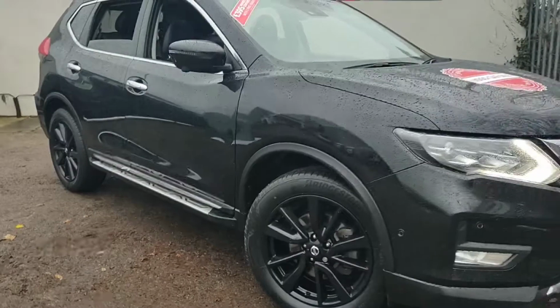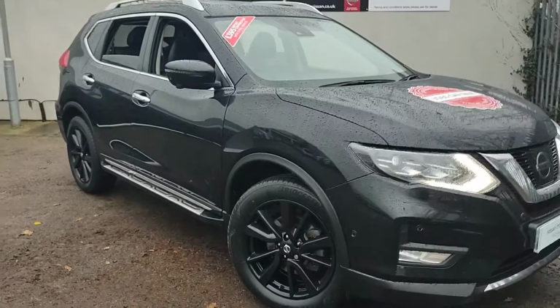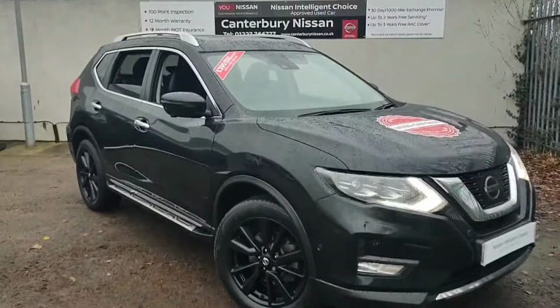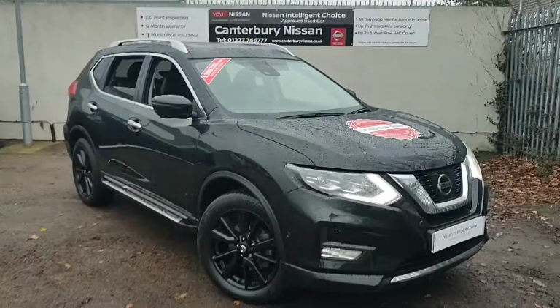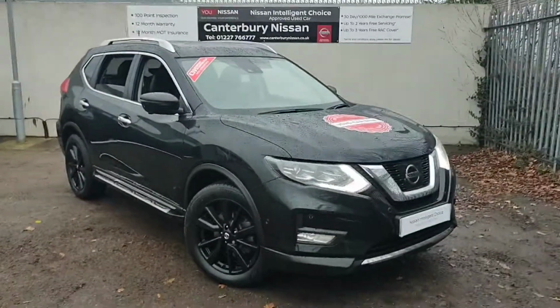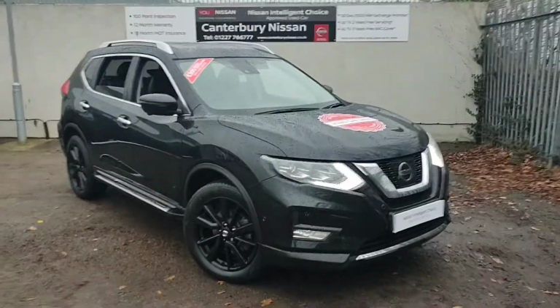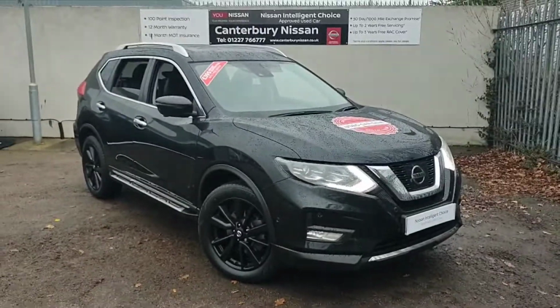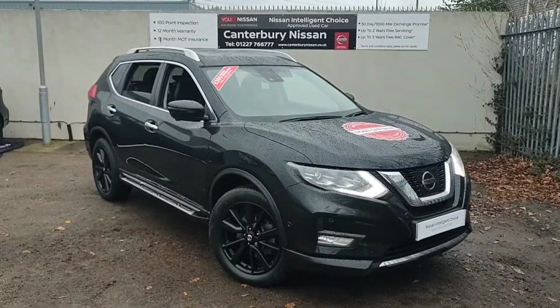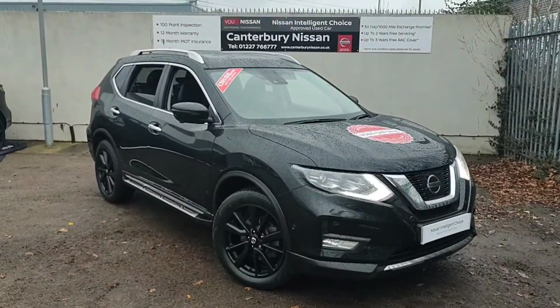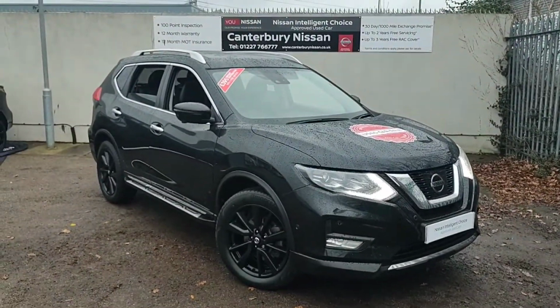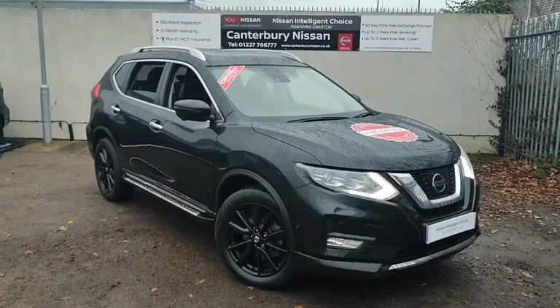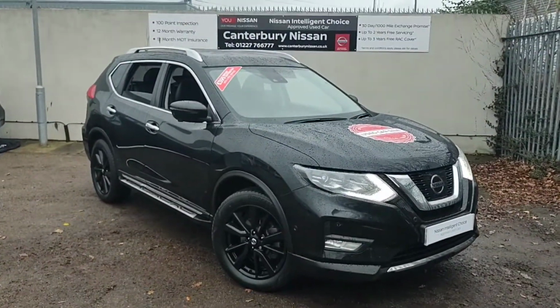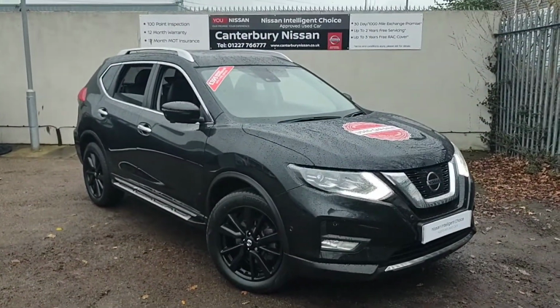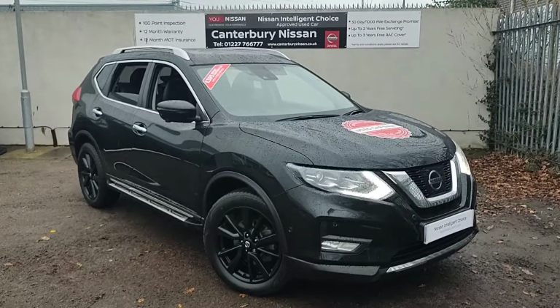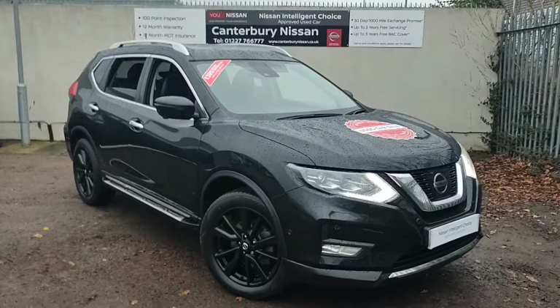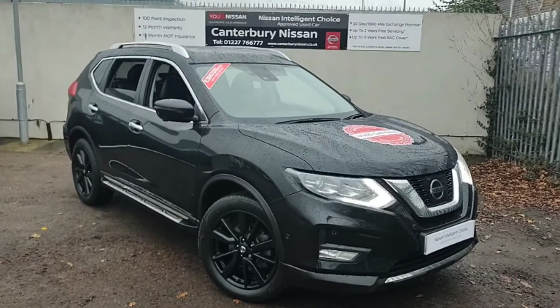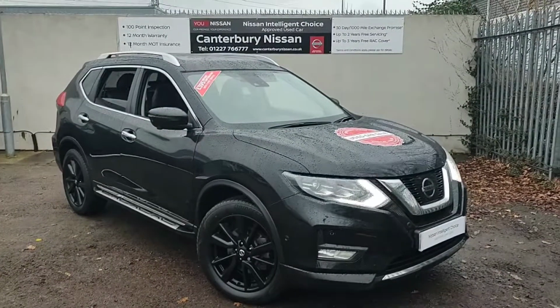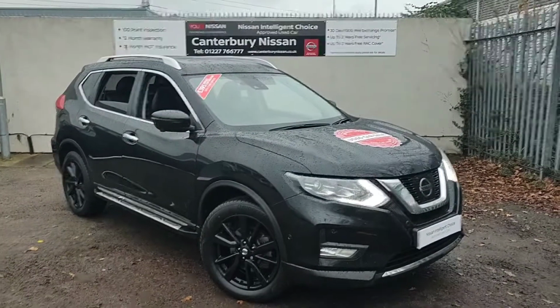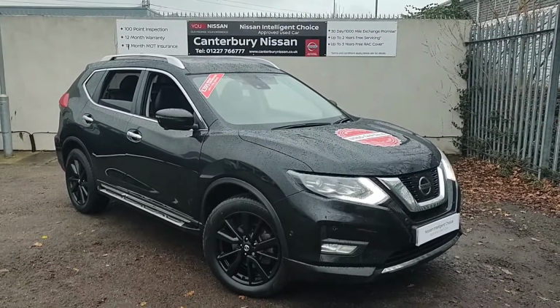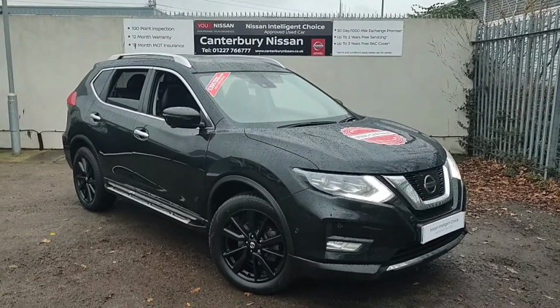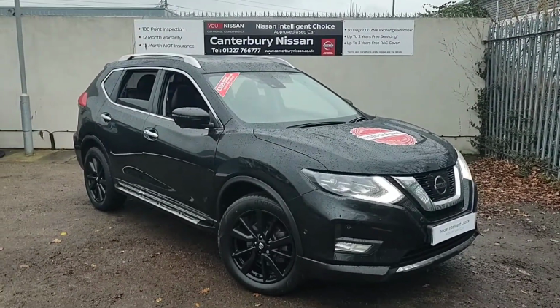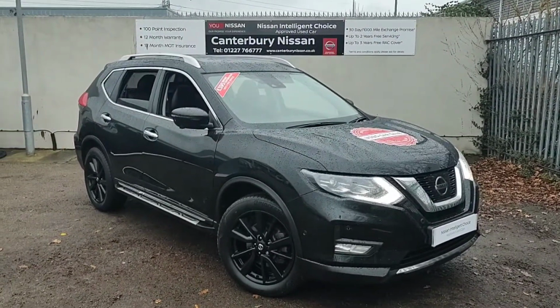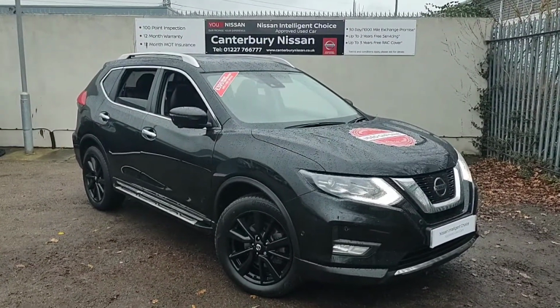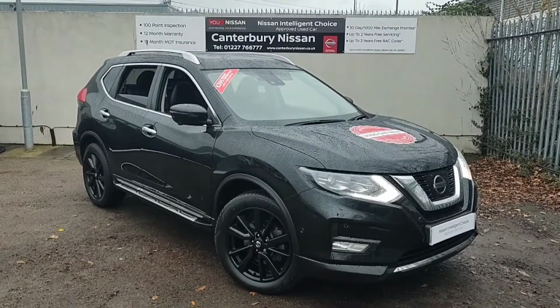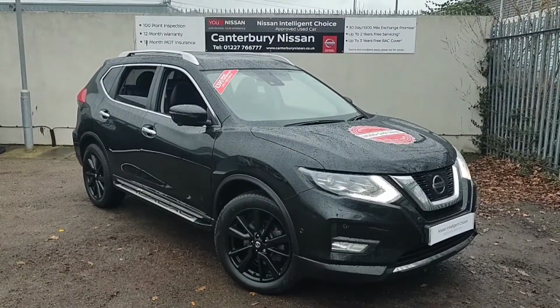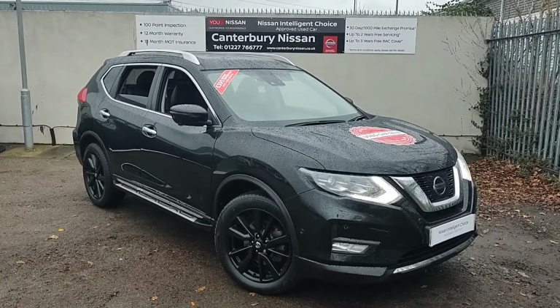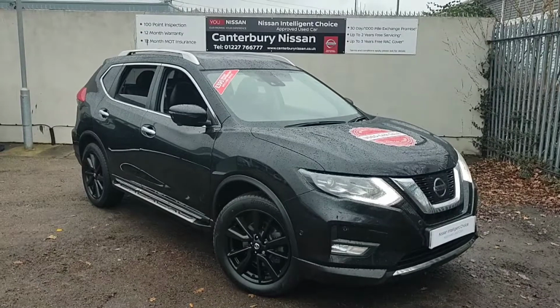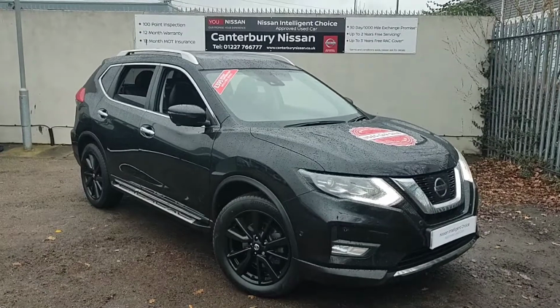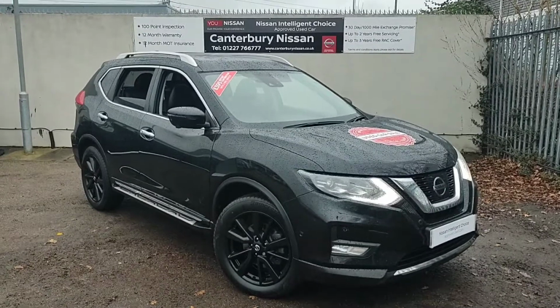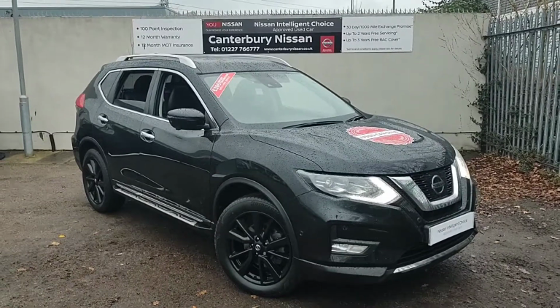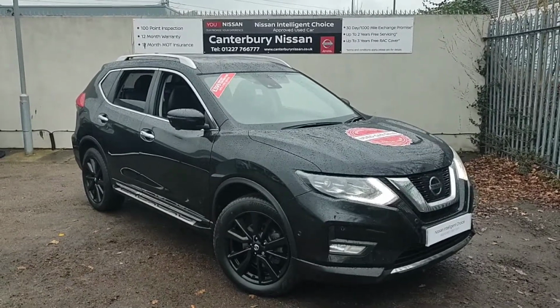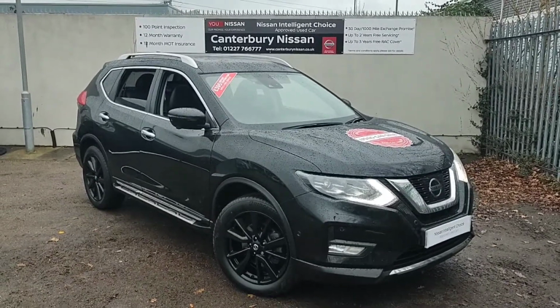Thank you for watching our walk around video of this X-Trail we have in stock here at Canterbury Nissan. If this car takes your fancy, give us a call on 01227 766 777 and we'll be more than happy to help. Thank you for your time.